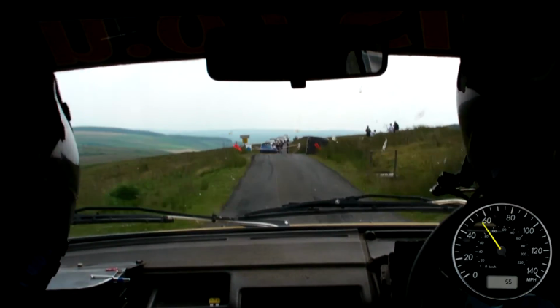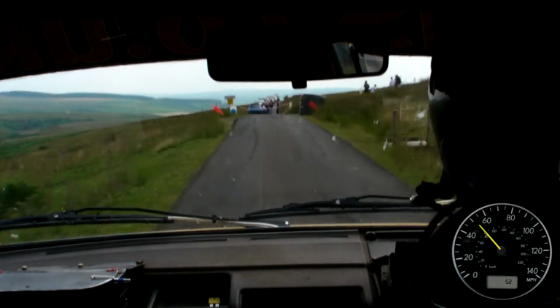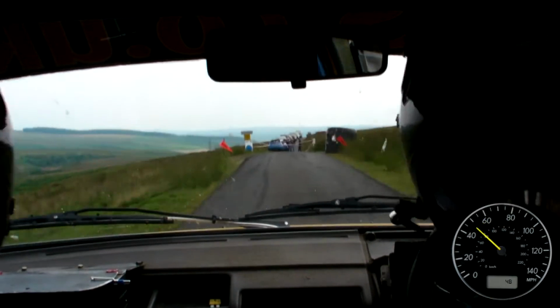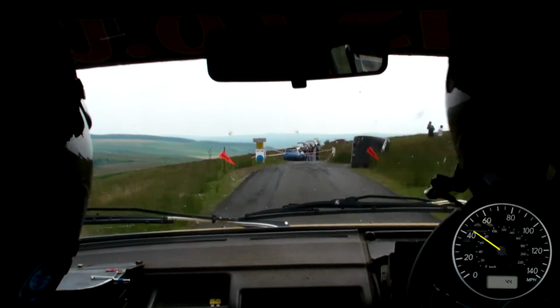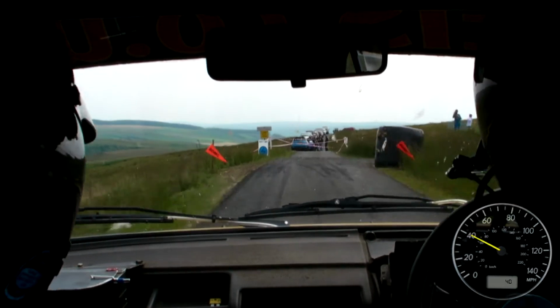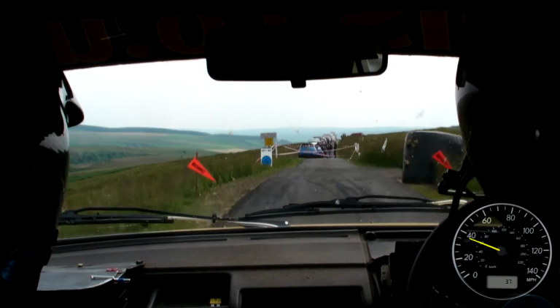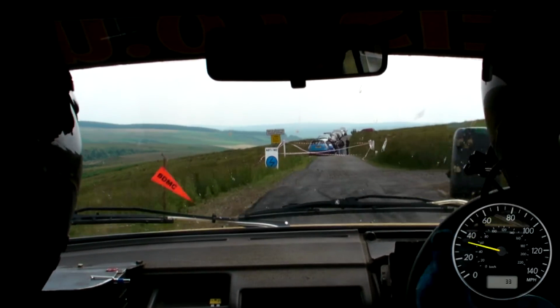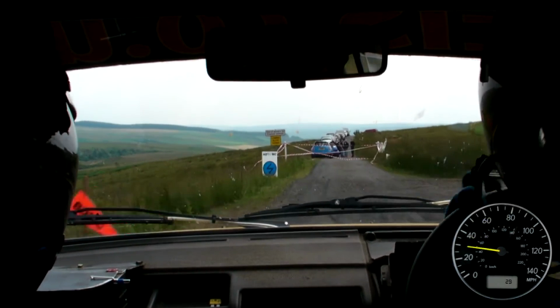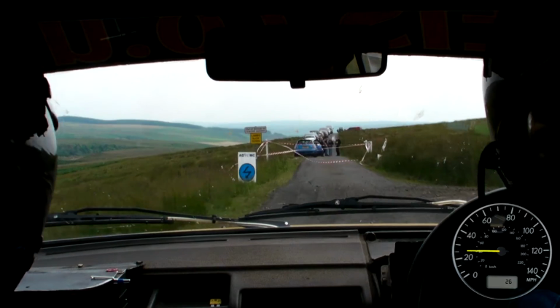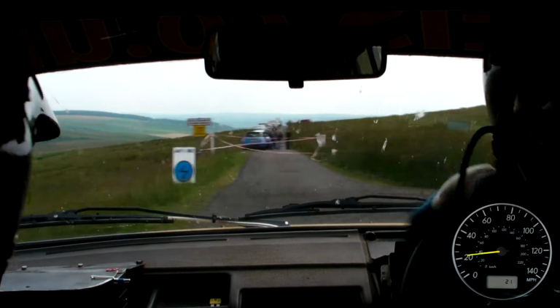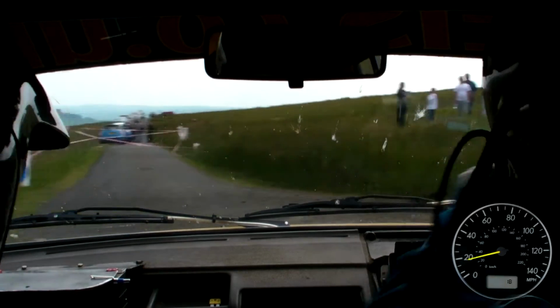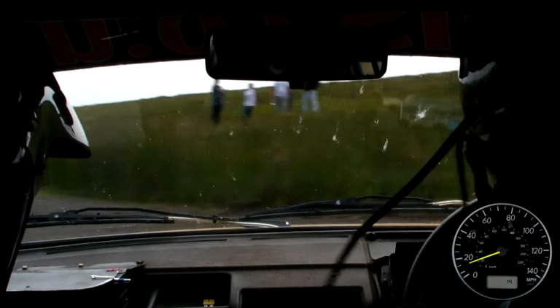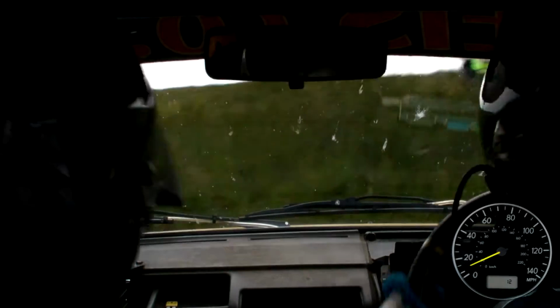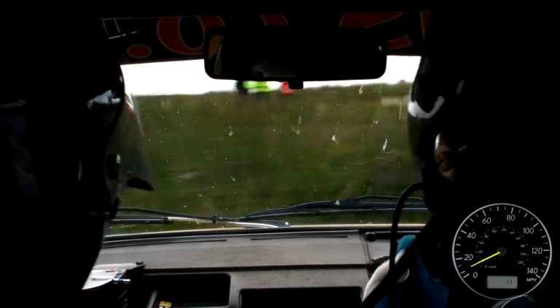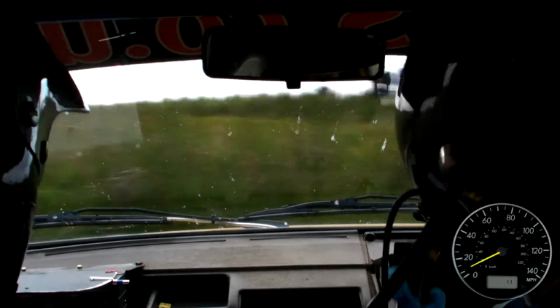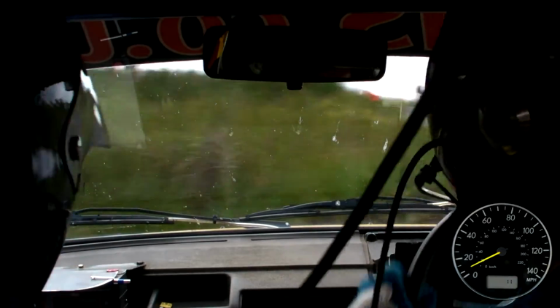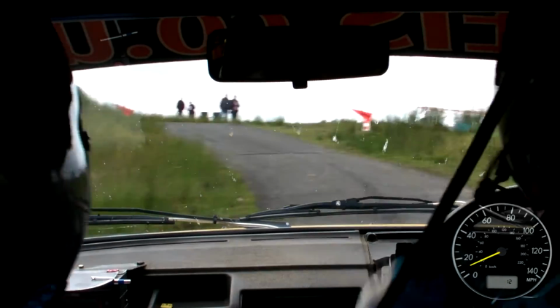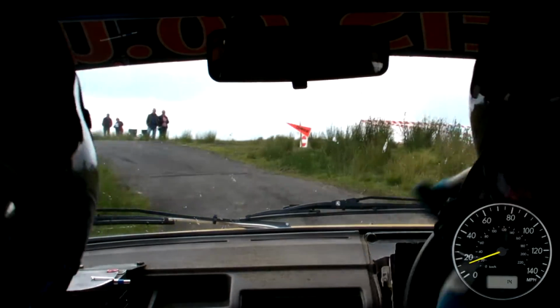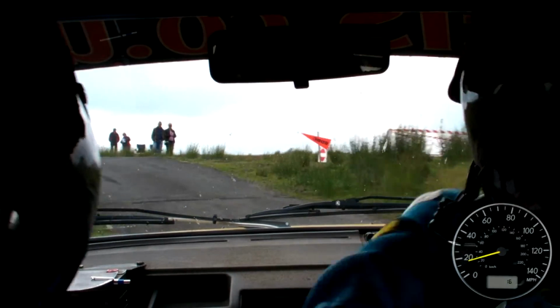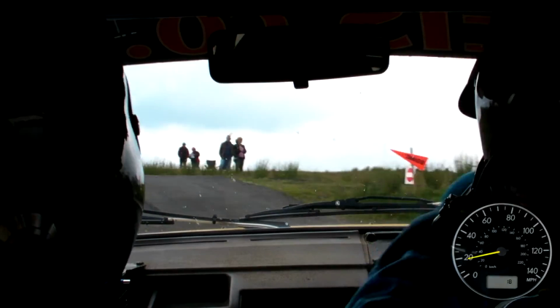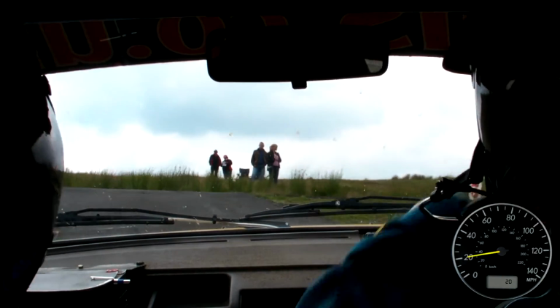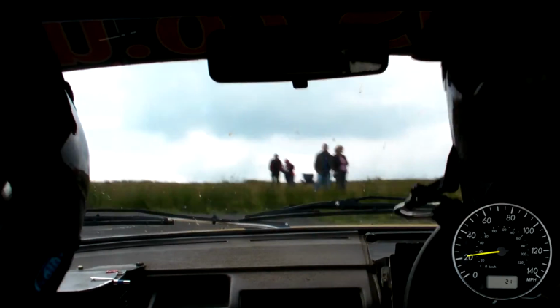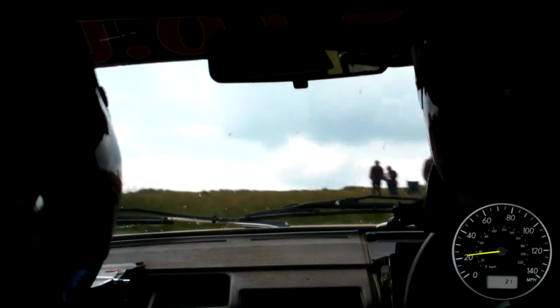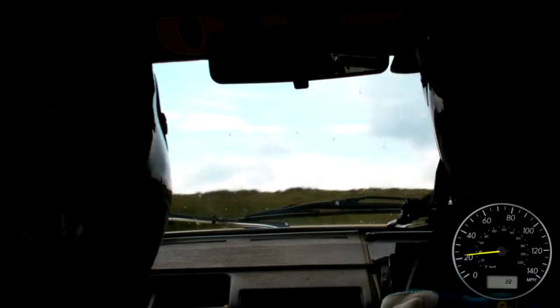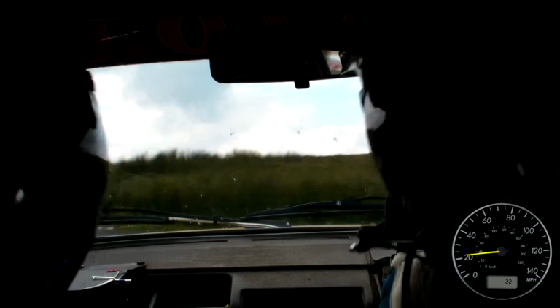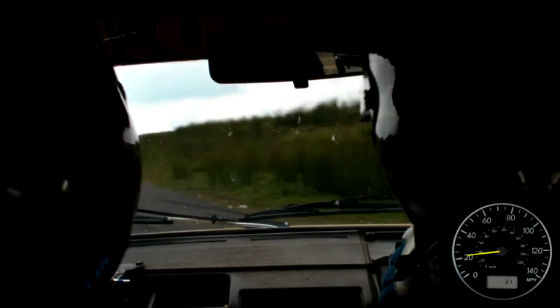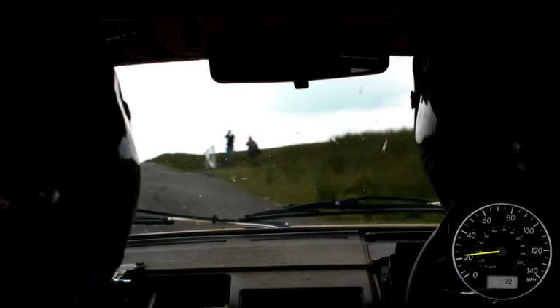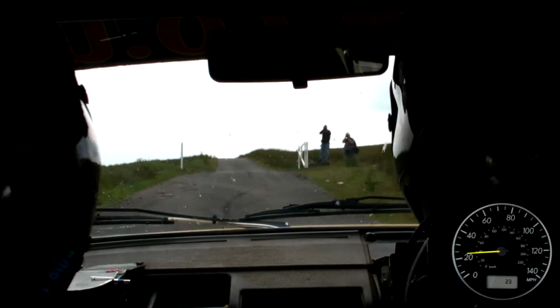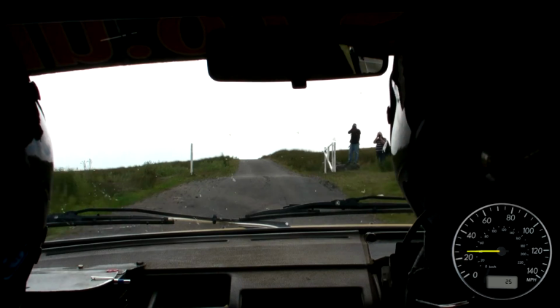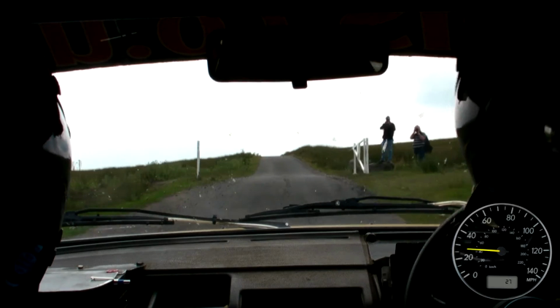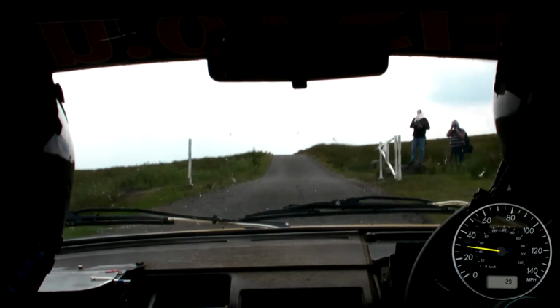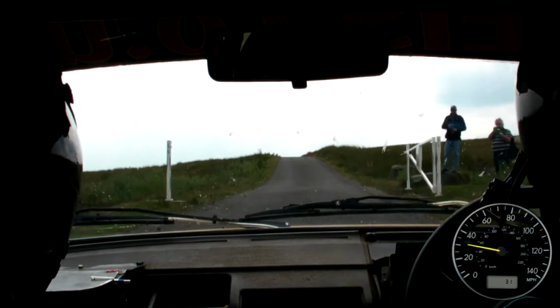And turn square left, bail inside, 170, middle, over flat crest, 150.